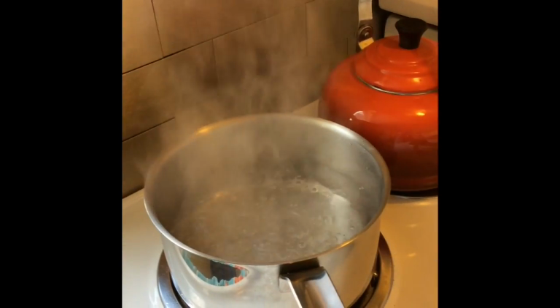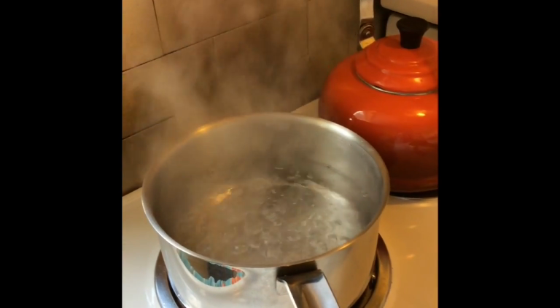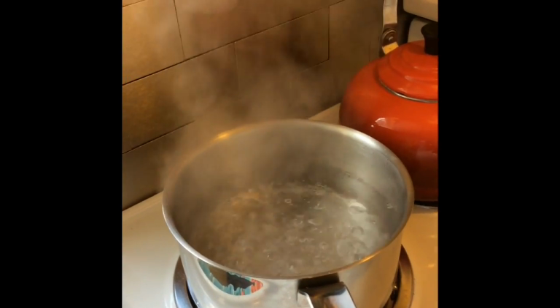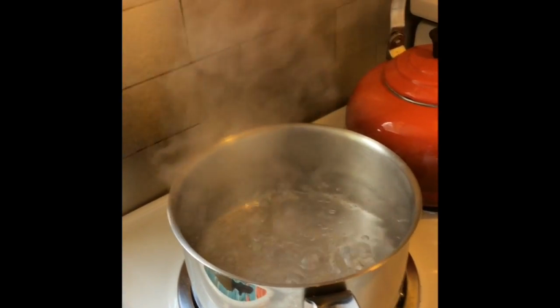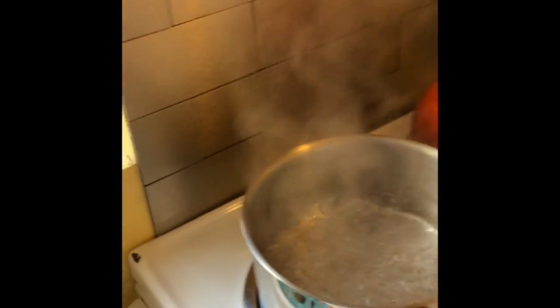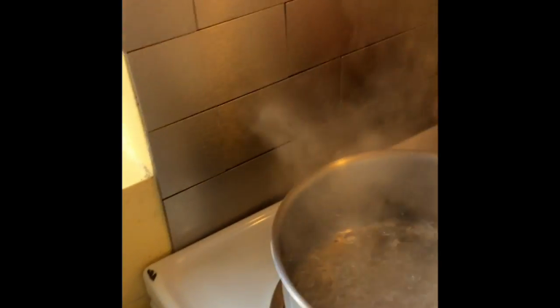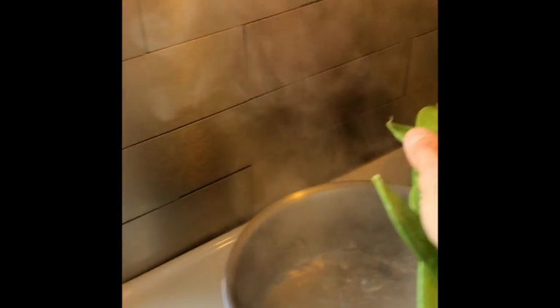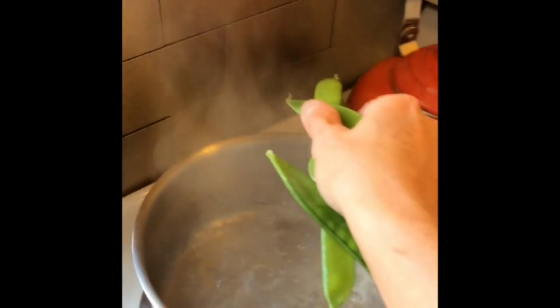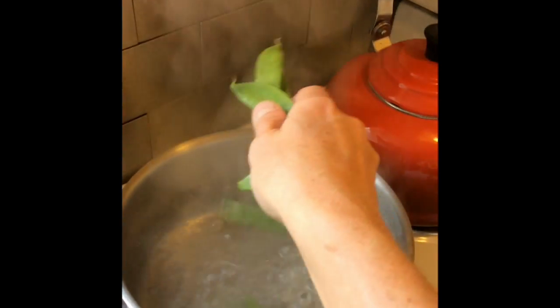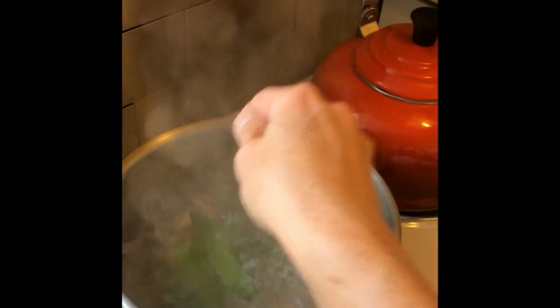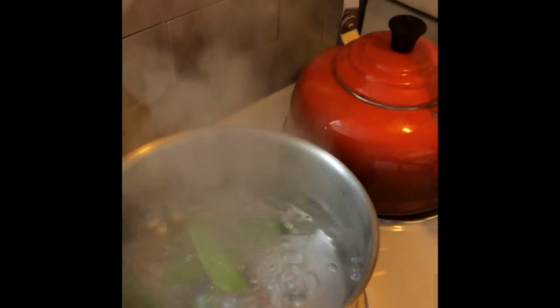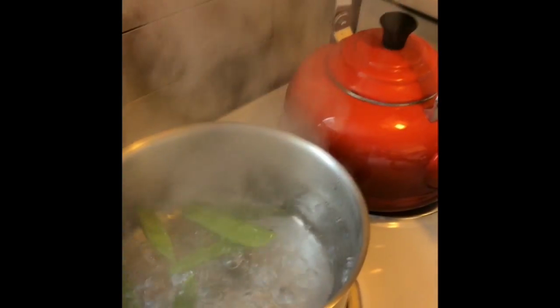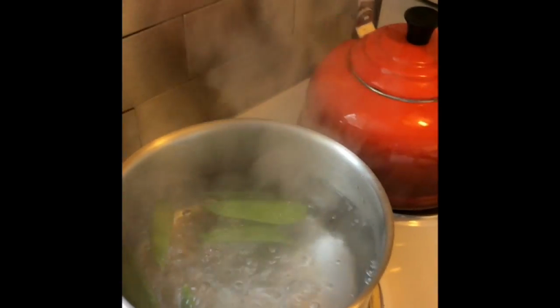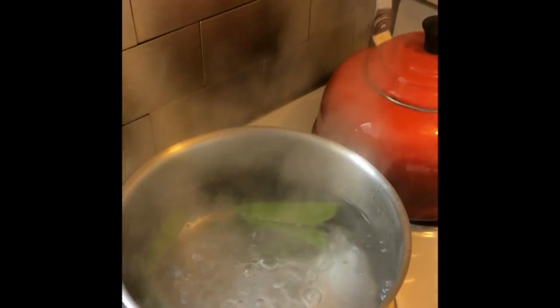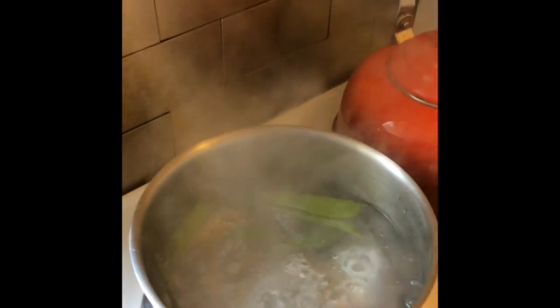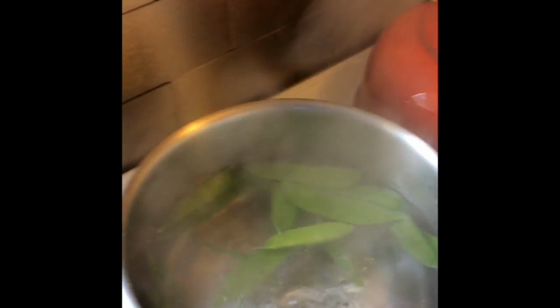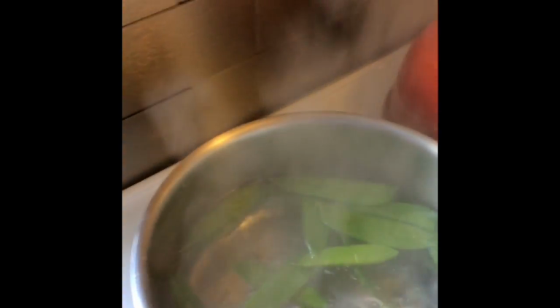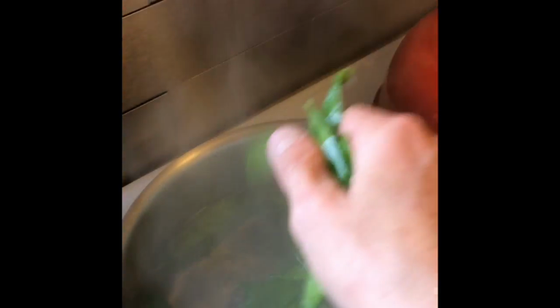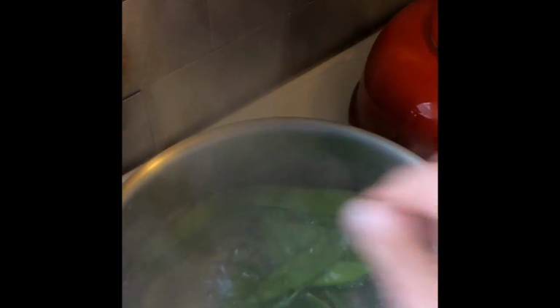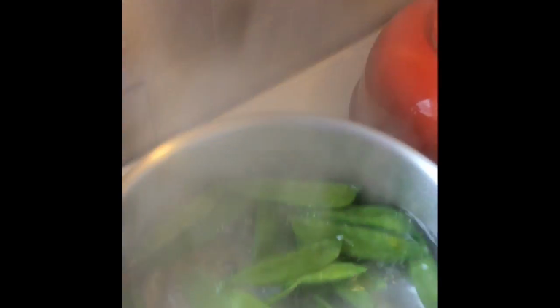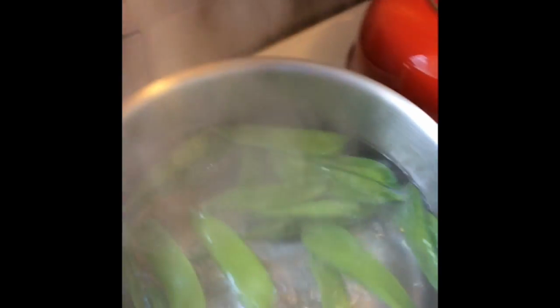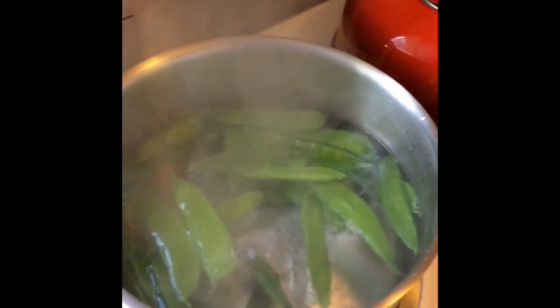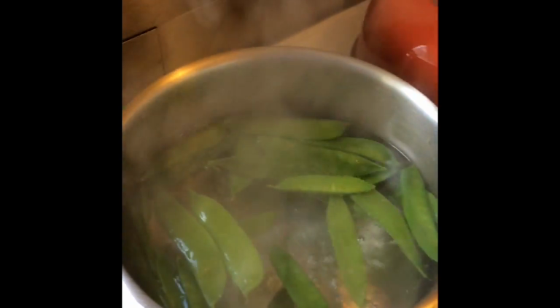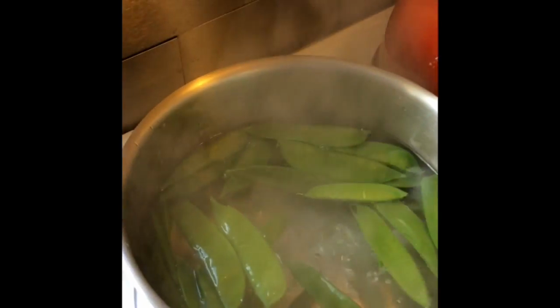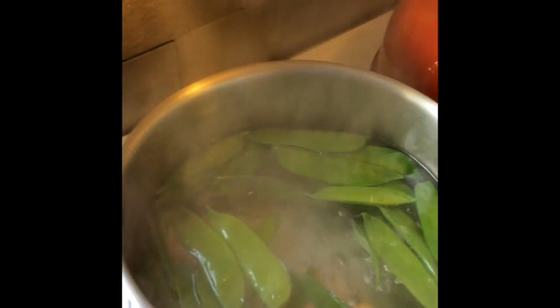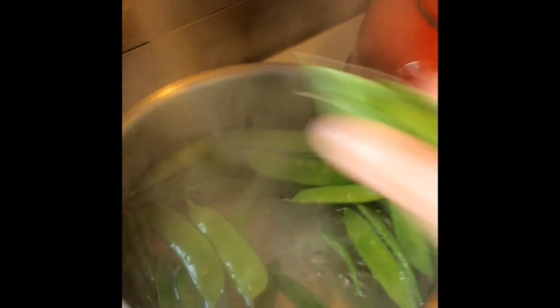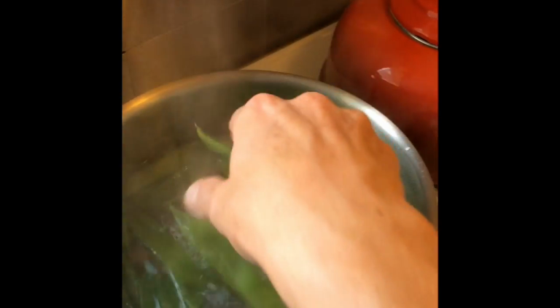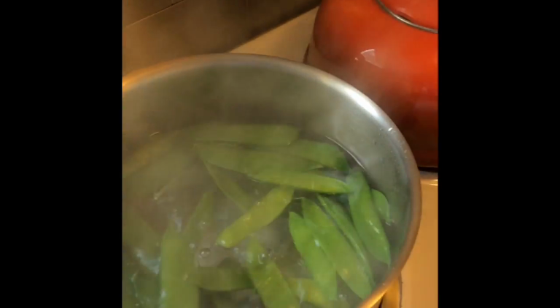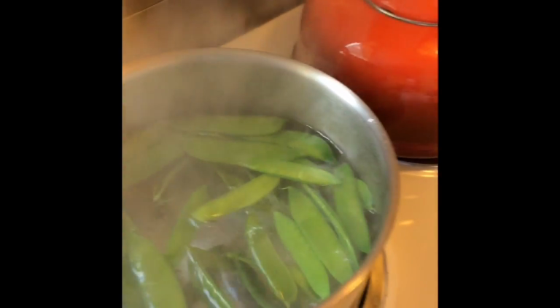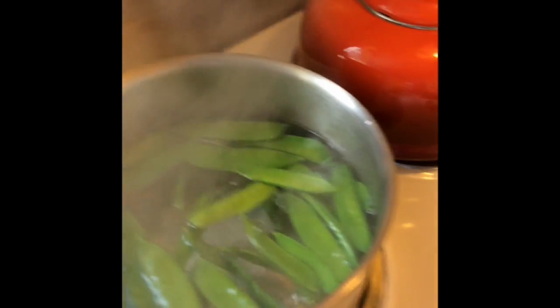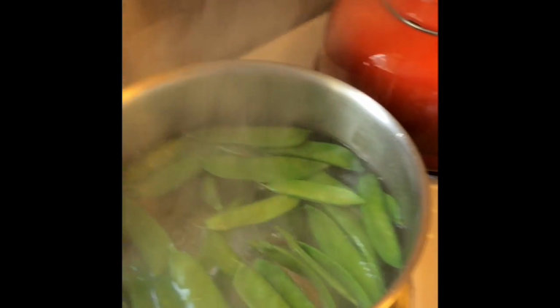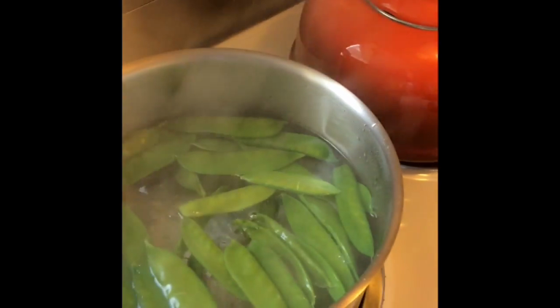Put your peas in for 90 seconds. When that's done, you take them out and put them into a cold water bath.